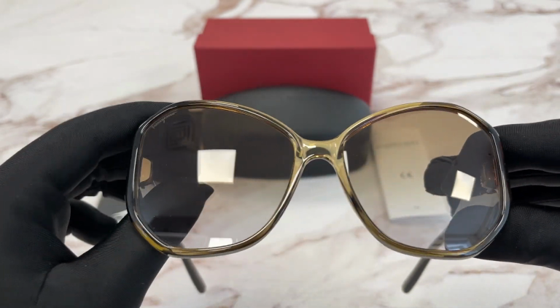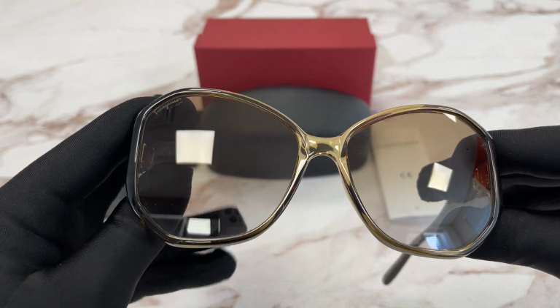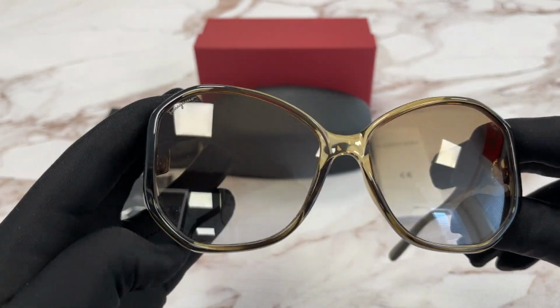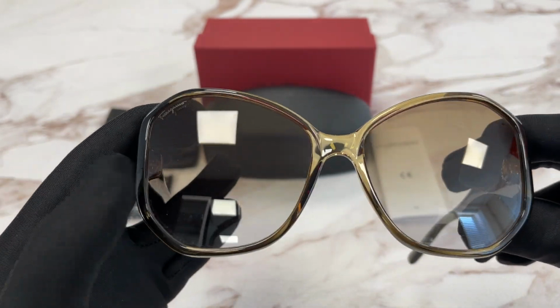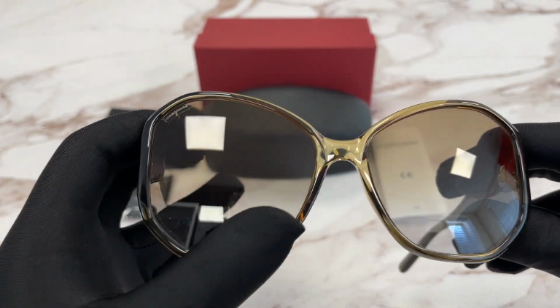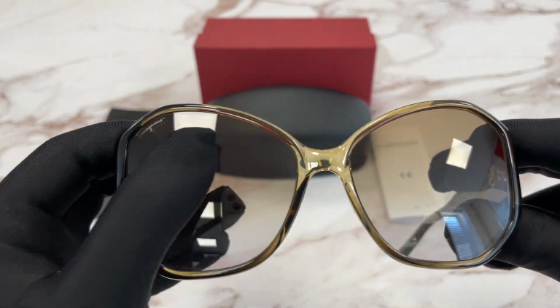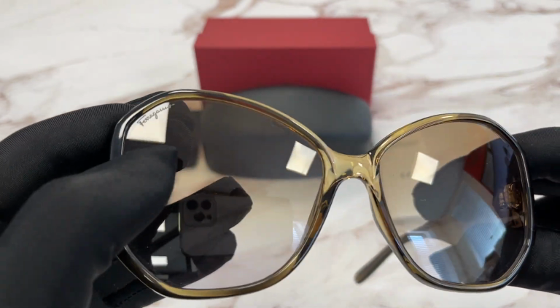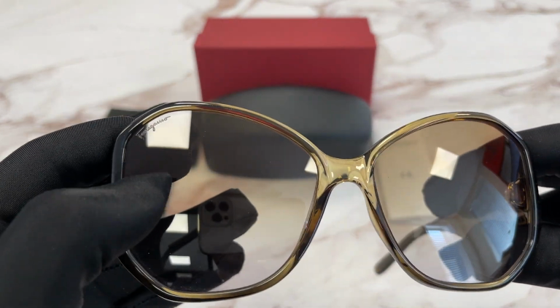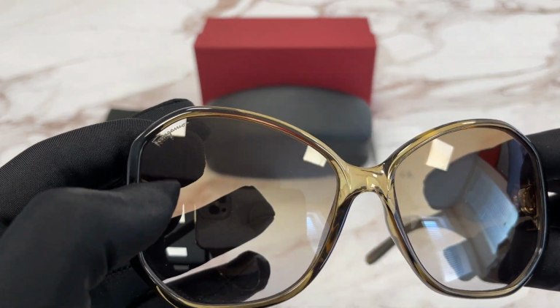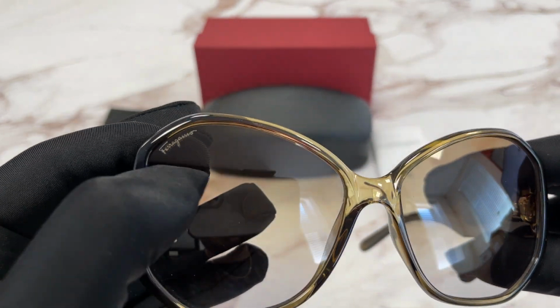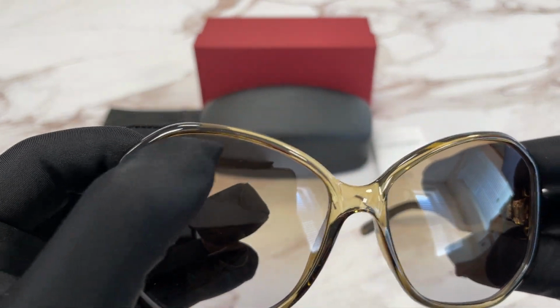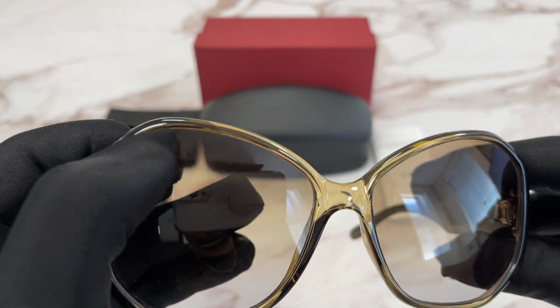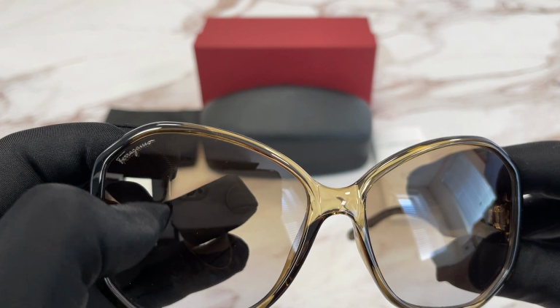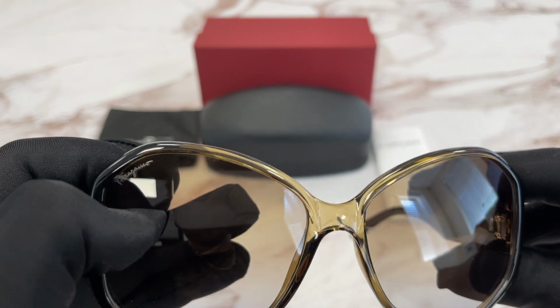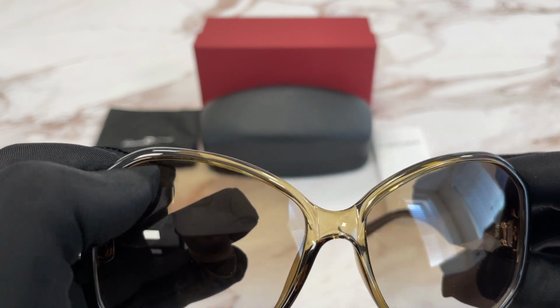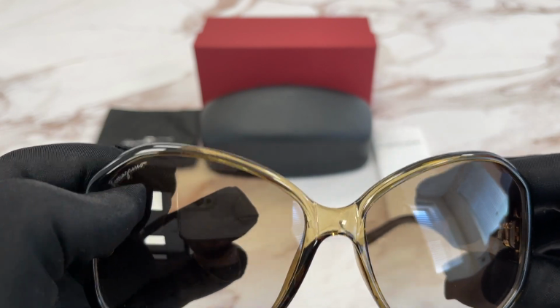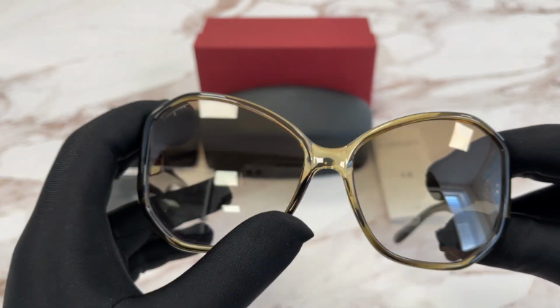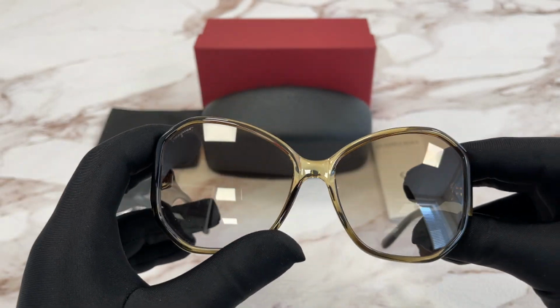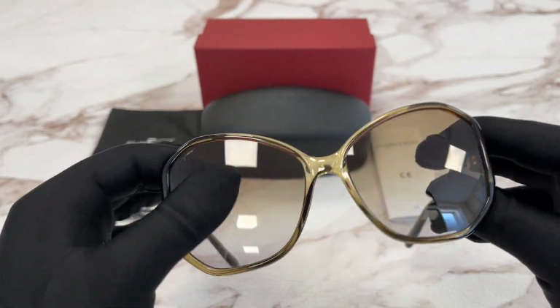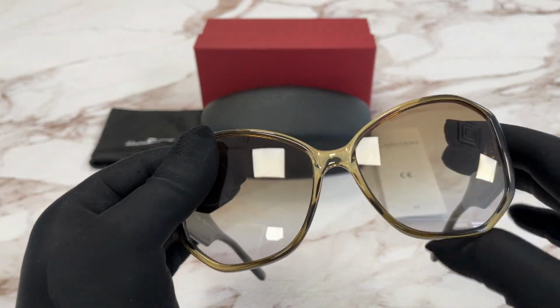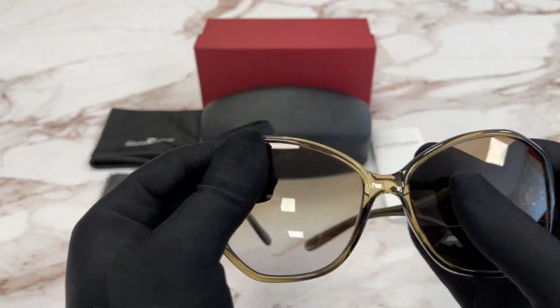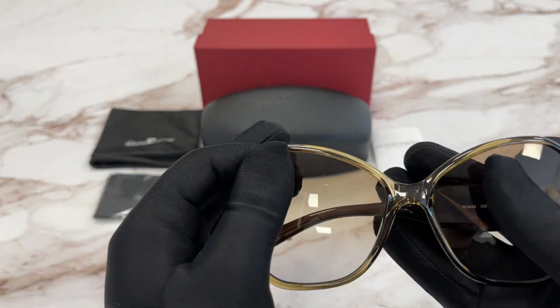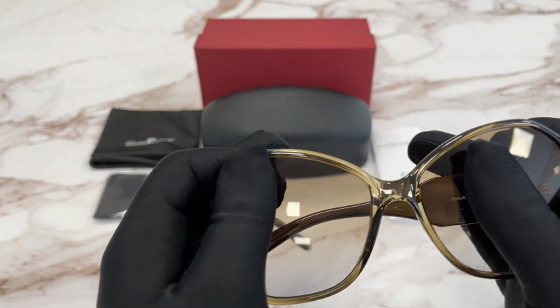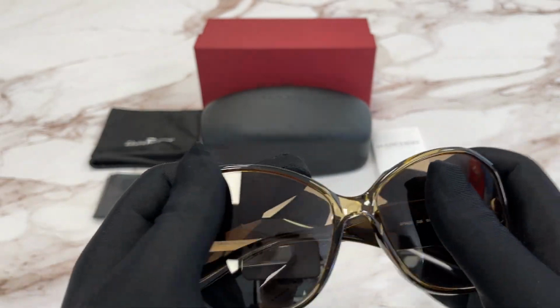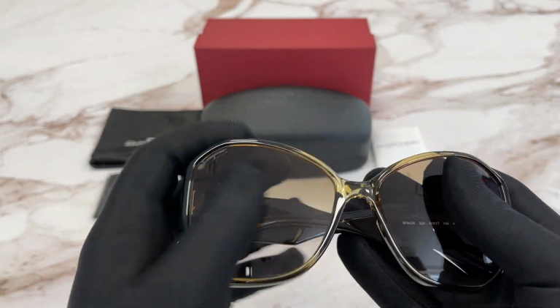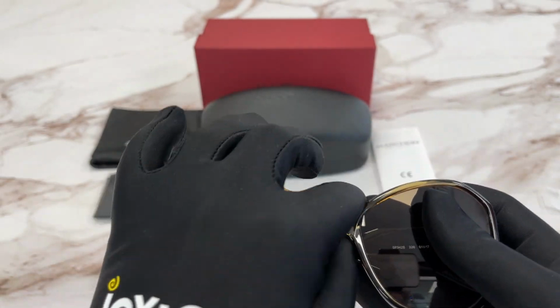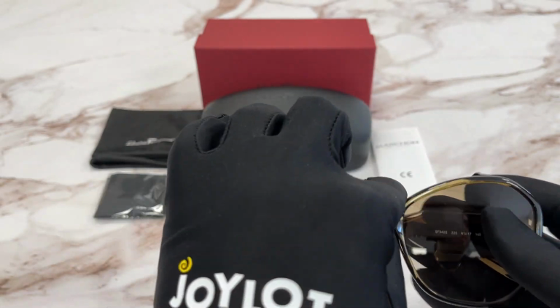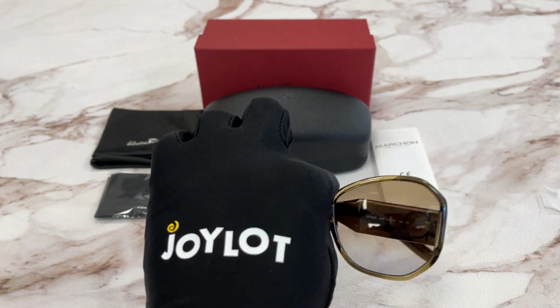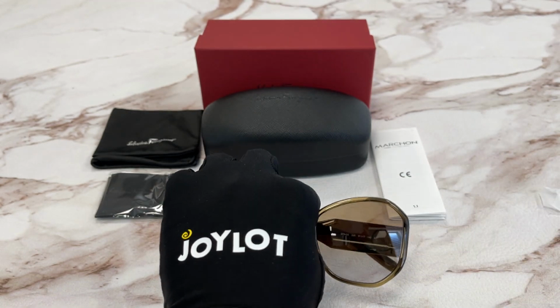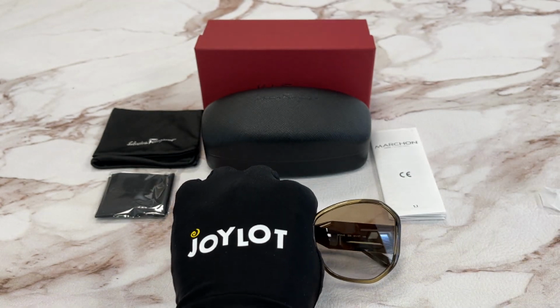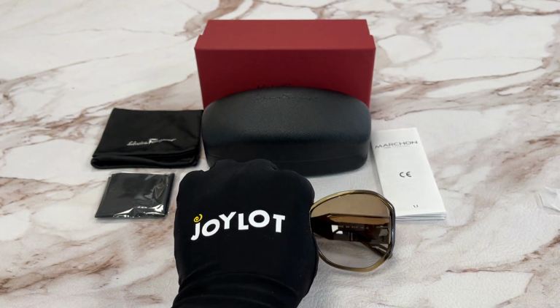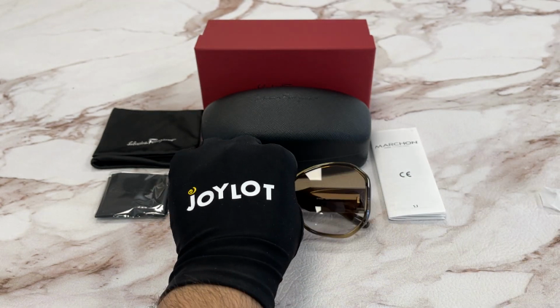The lenses are a green color, and on the top right lens we have a Ferragamo logo engraved in the lens. The style of this frame is Fashion Butterfly.